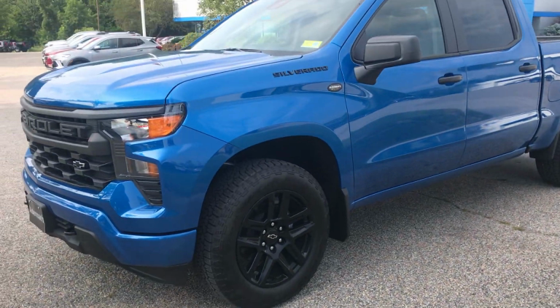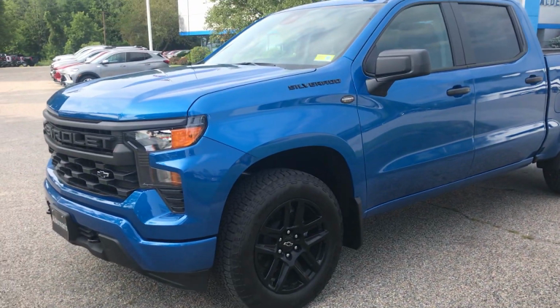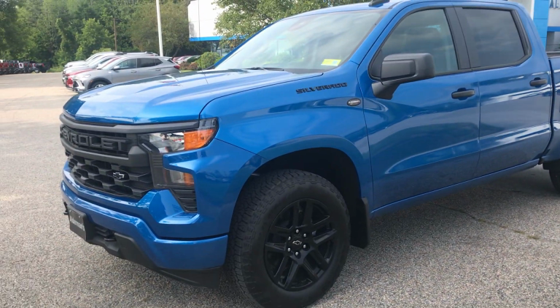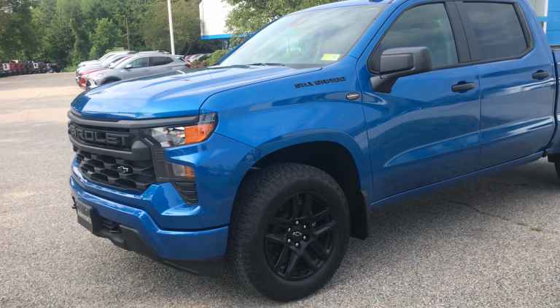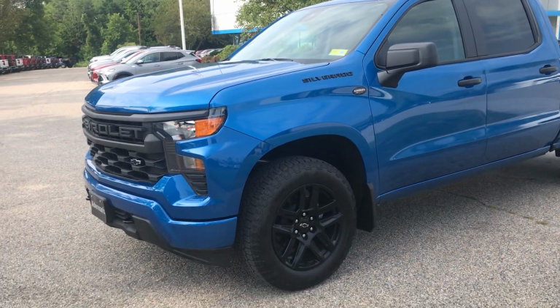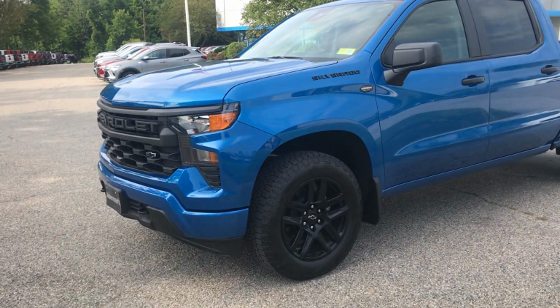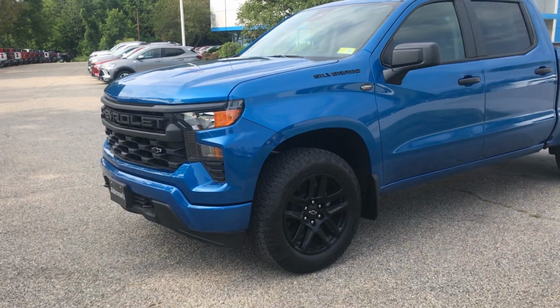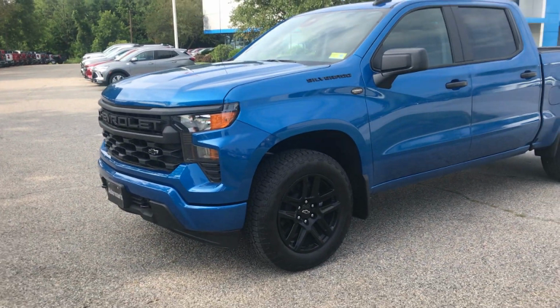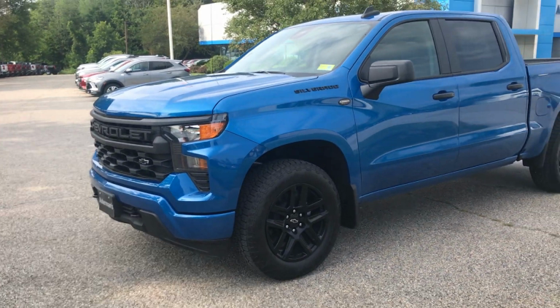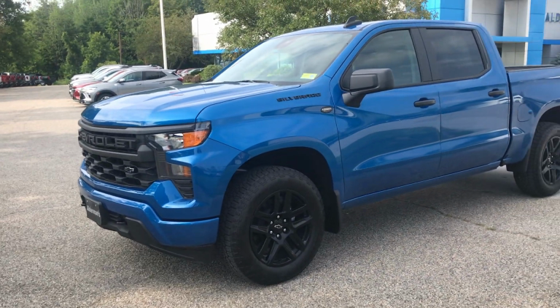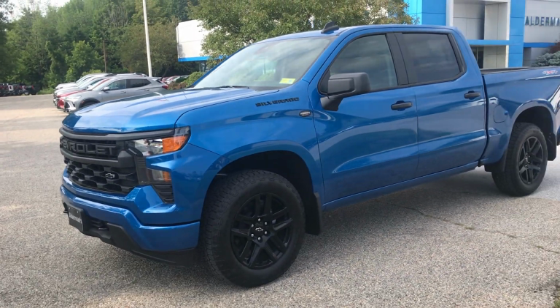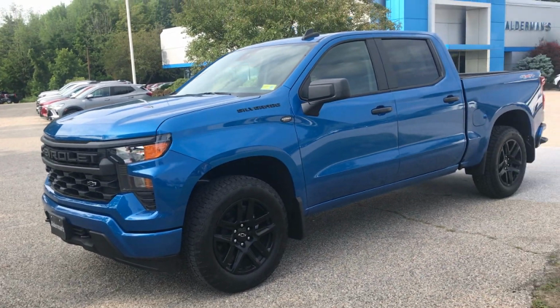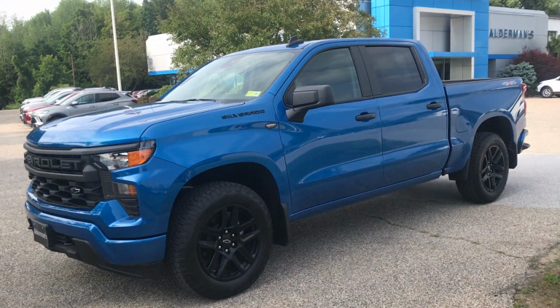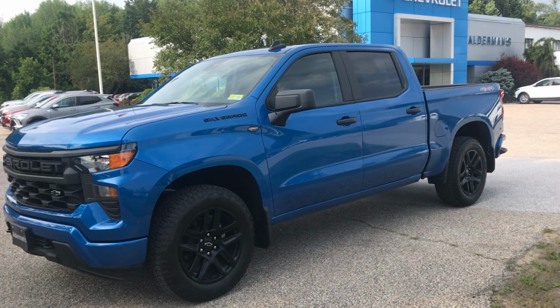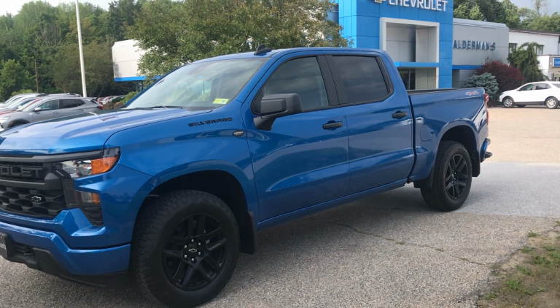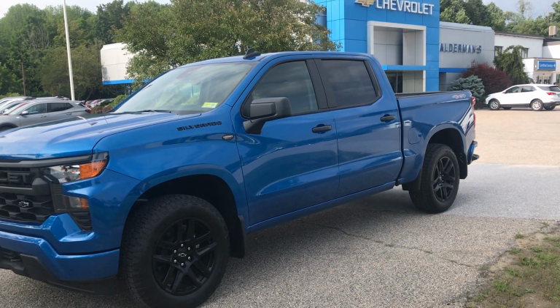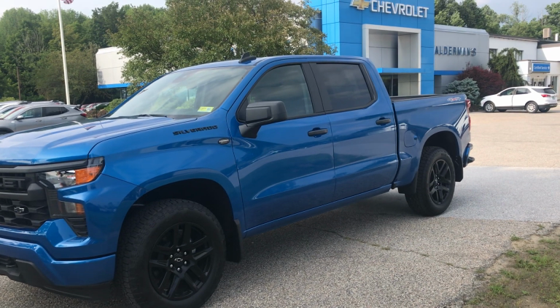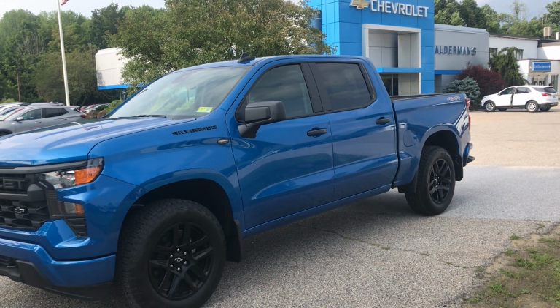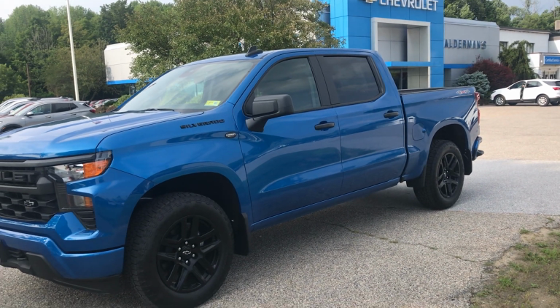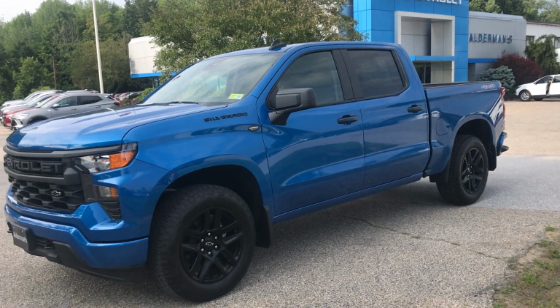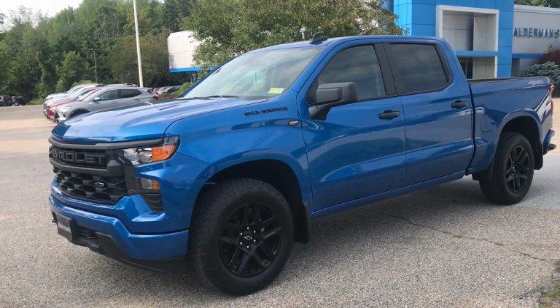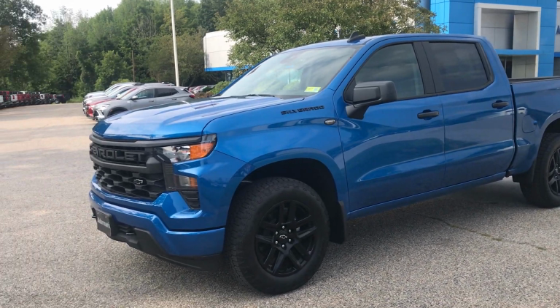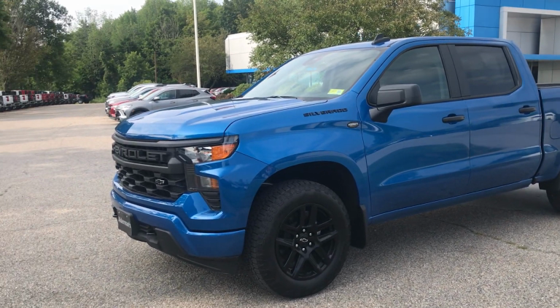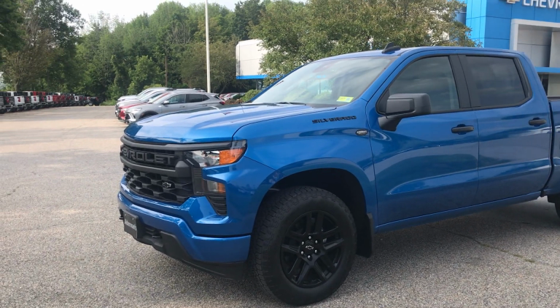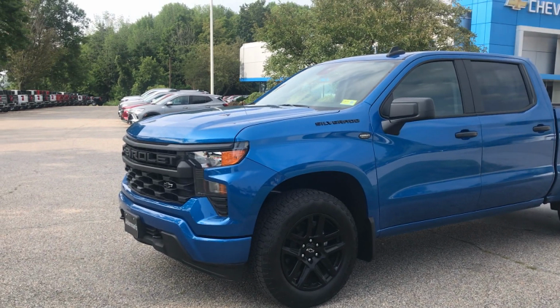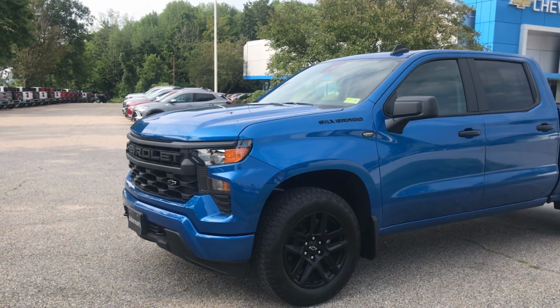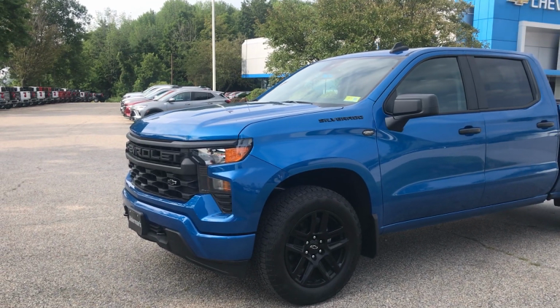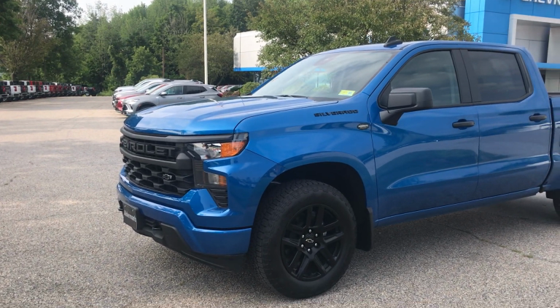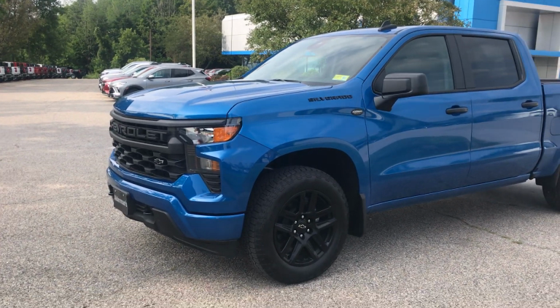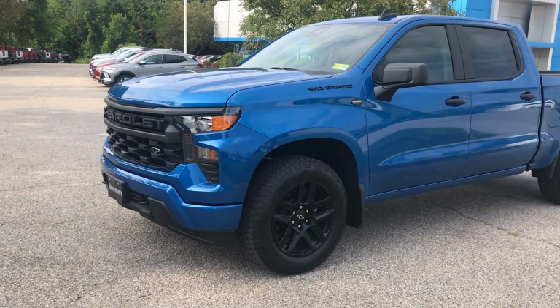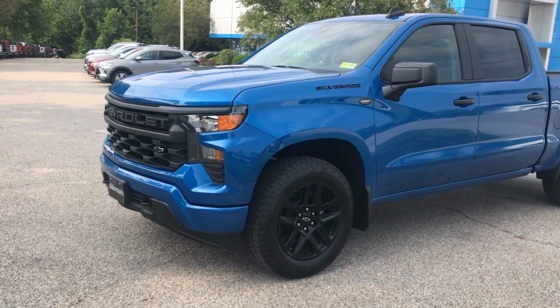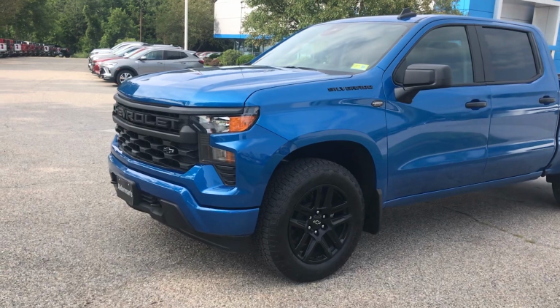Hi Jed, Walt Mani here at Alderman Chevrolet Buick GMC. Dave Magro asked me to do this video for you and just give you a little more in-depth on the vehicle here.